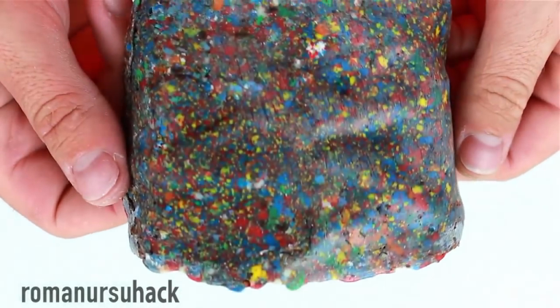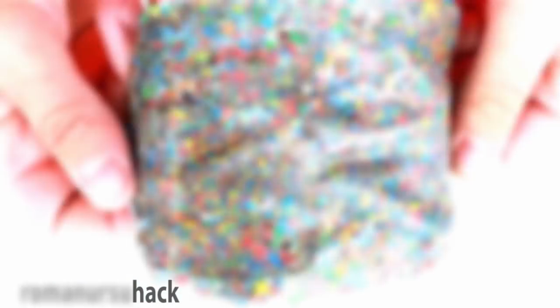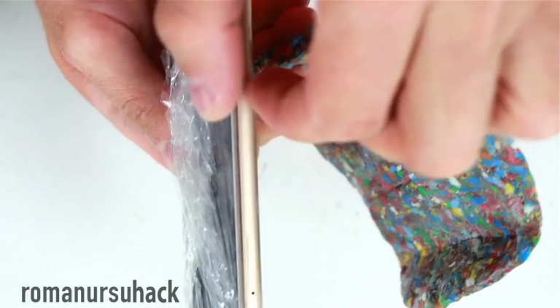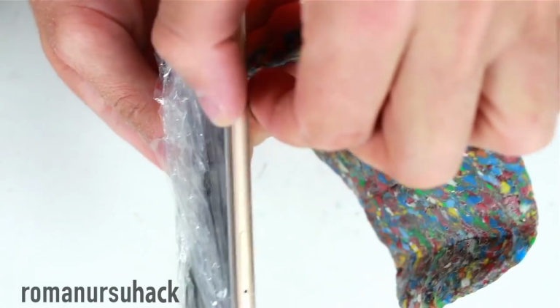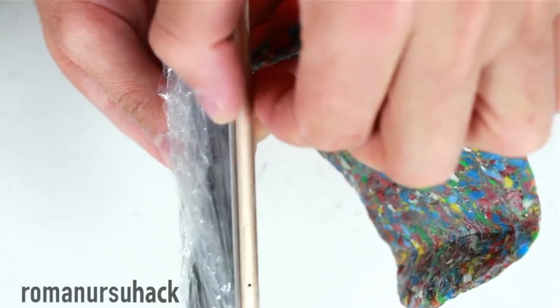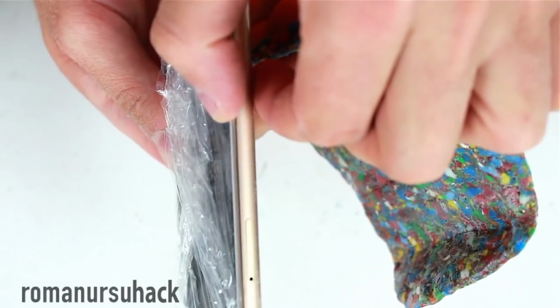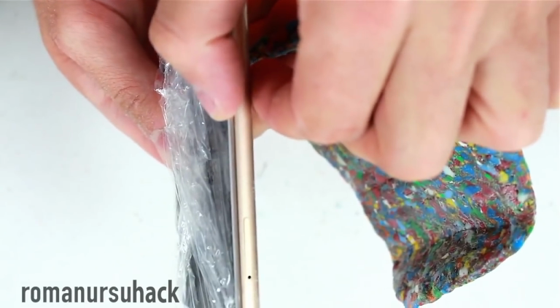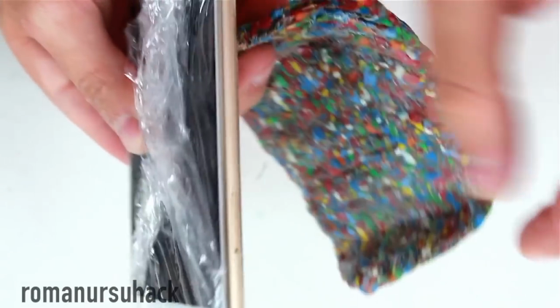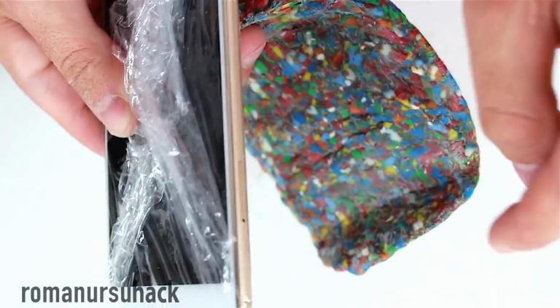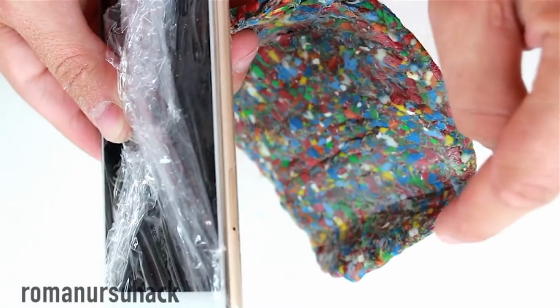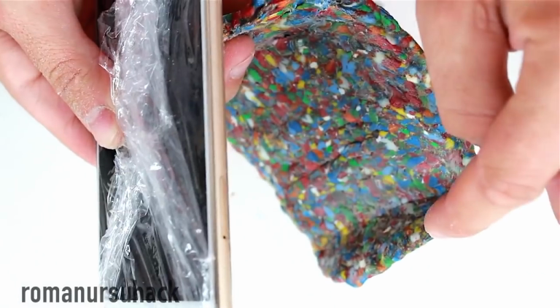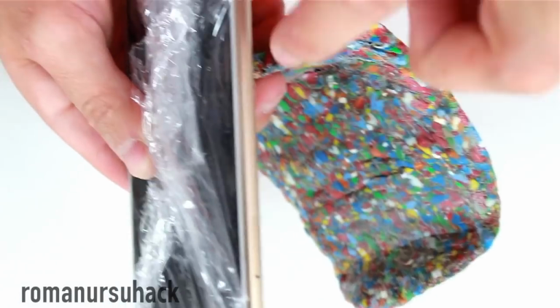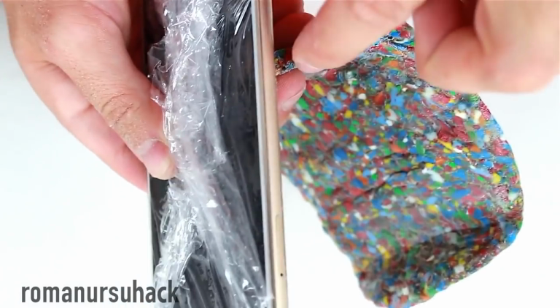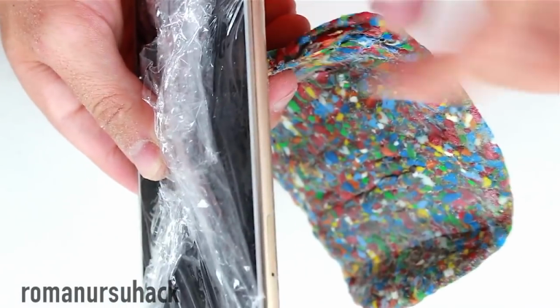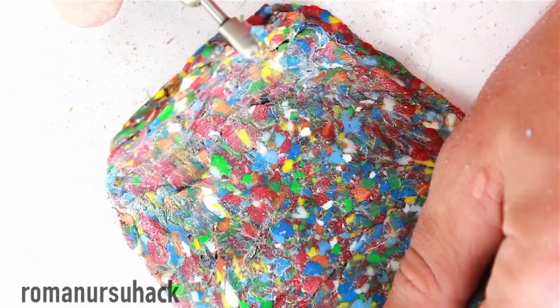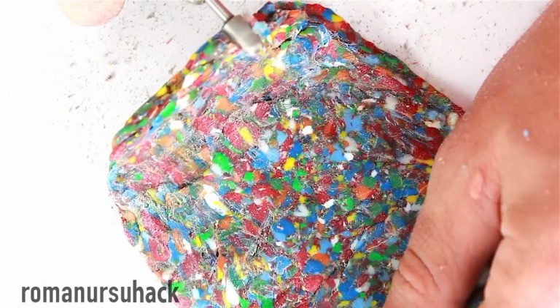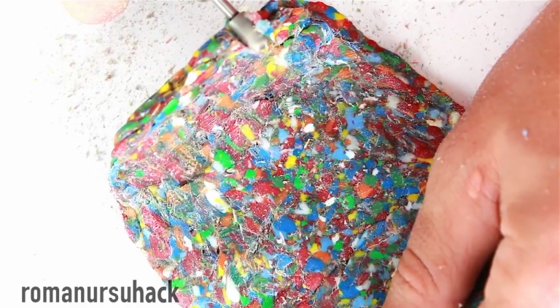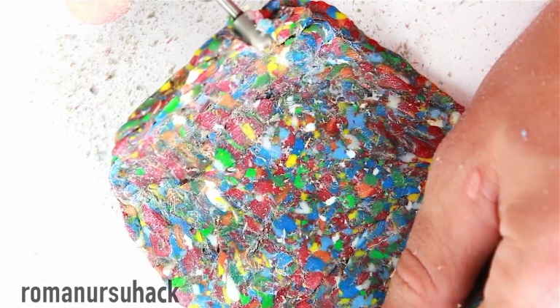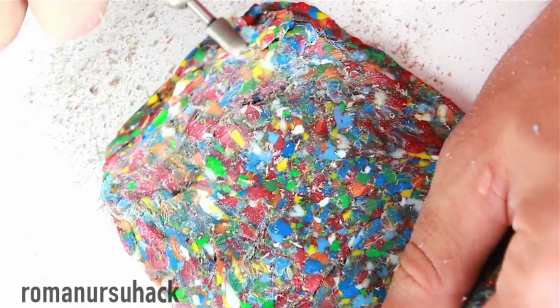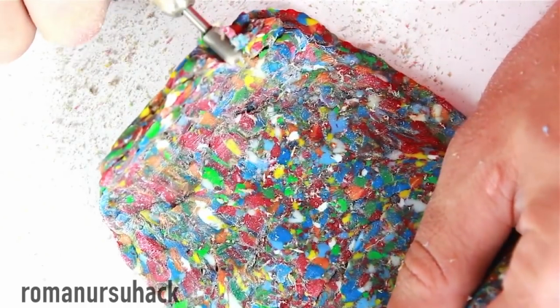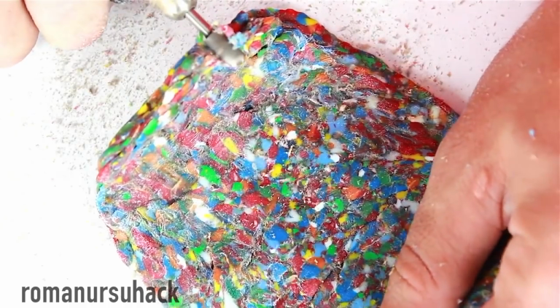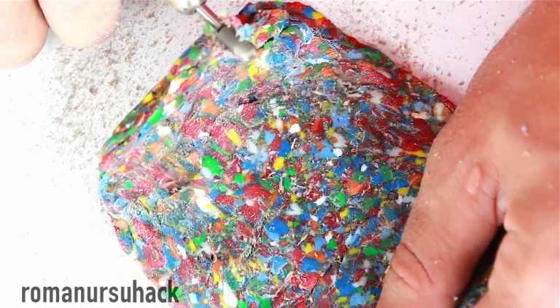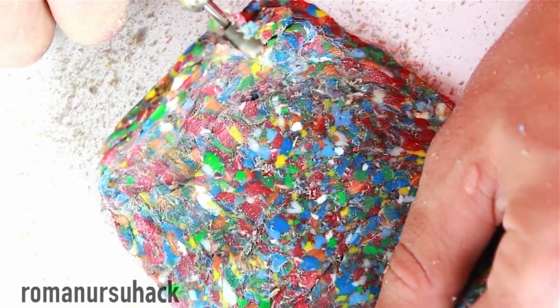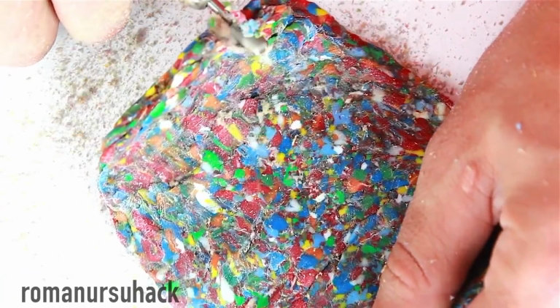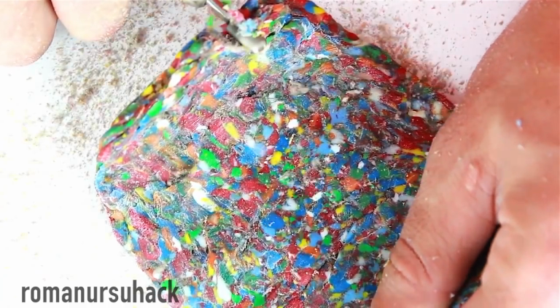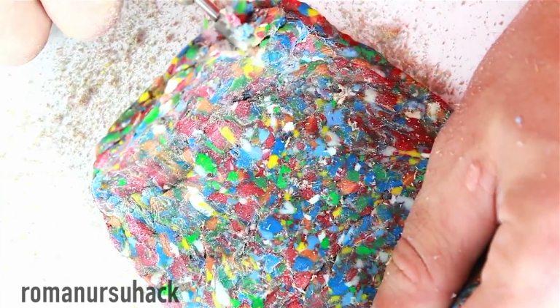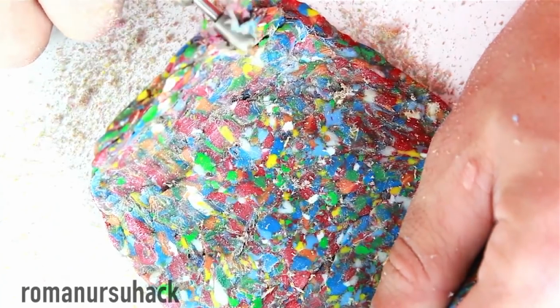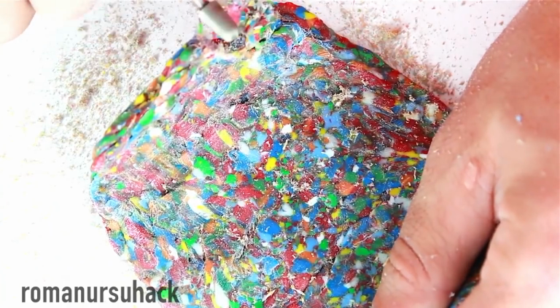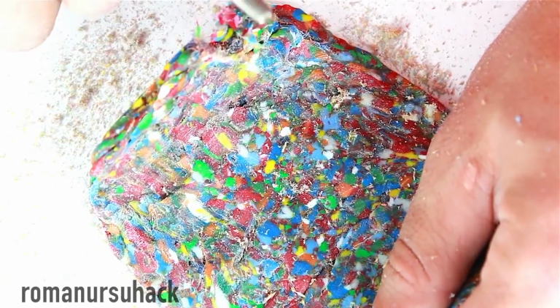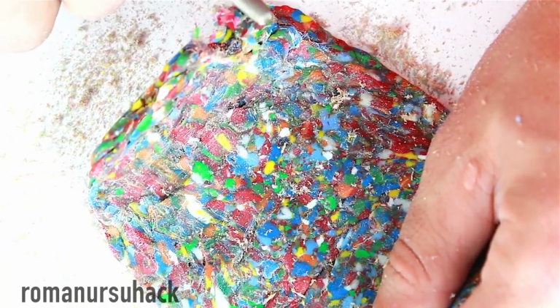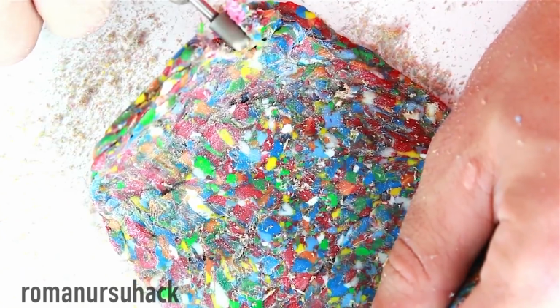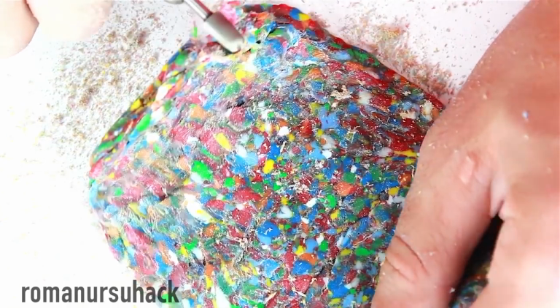In the end, let us make two cuts that will fit the size of the smartphone with the help of a rotary tool. Let us also smooth out the rough edges with the help of a rotary tool and a piece of sandpaper.